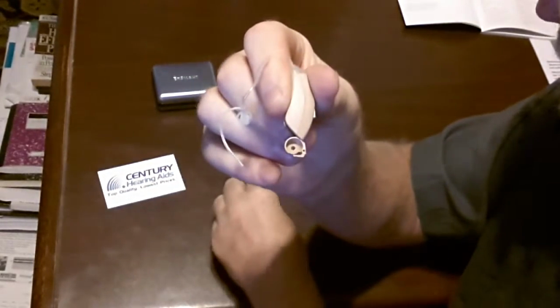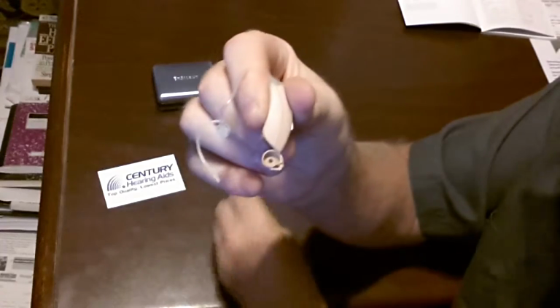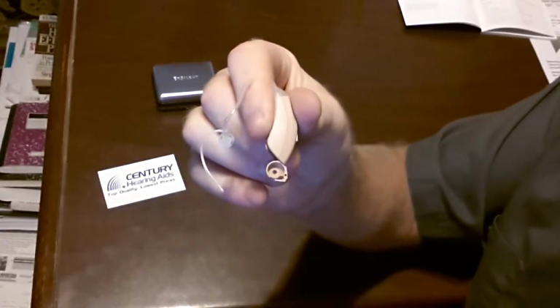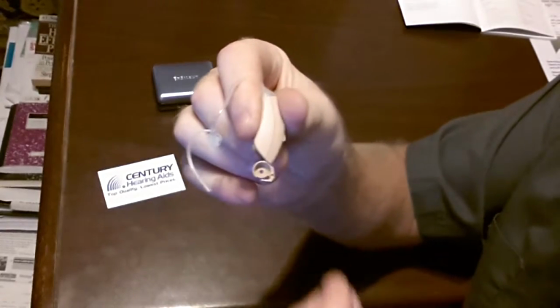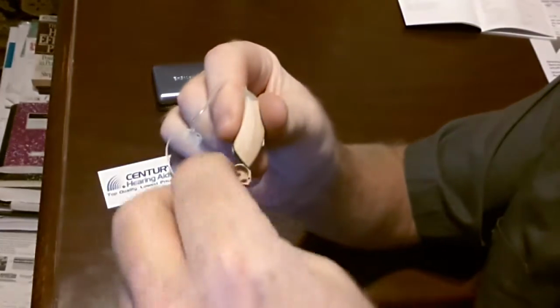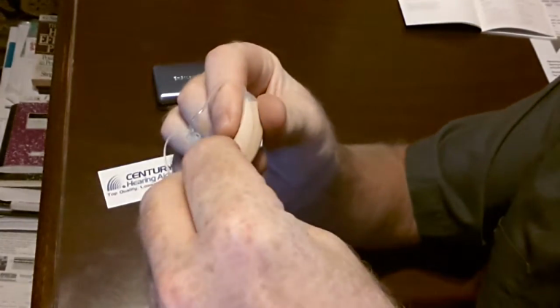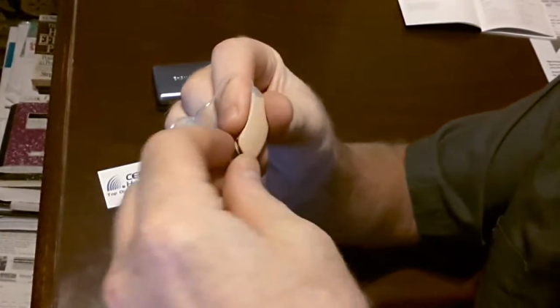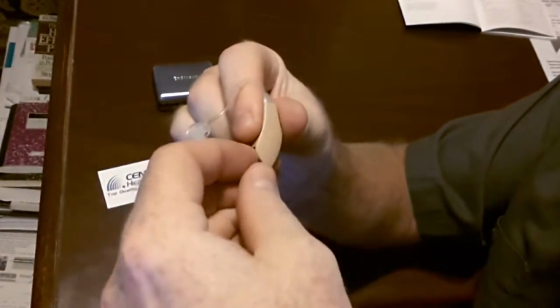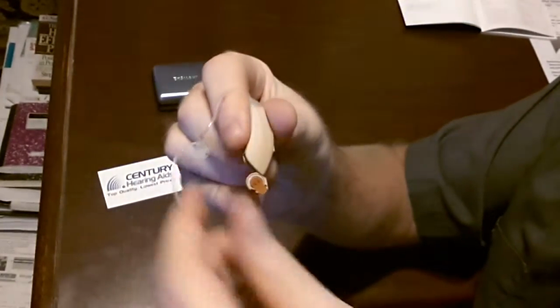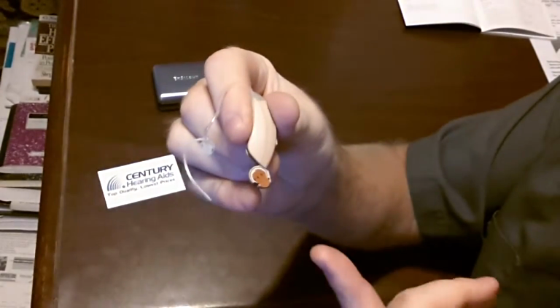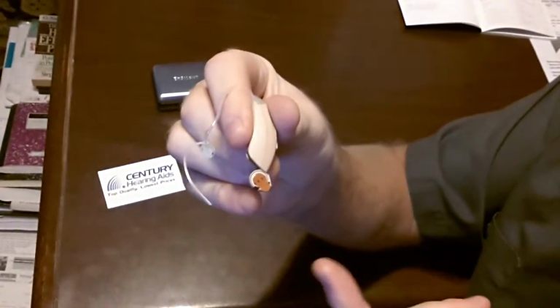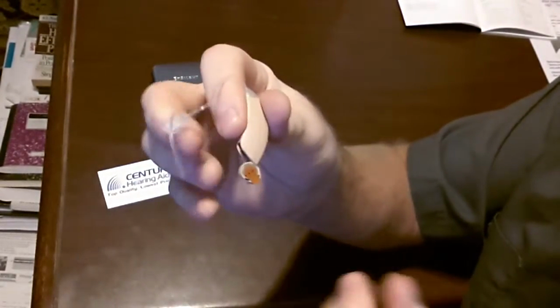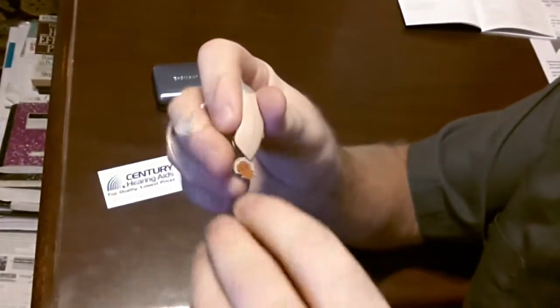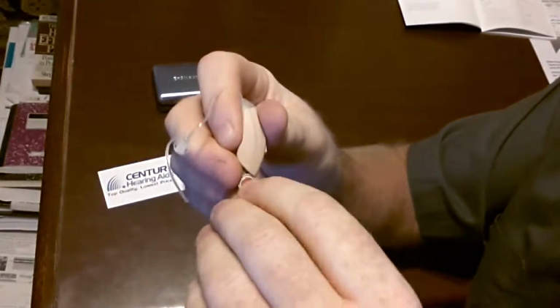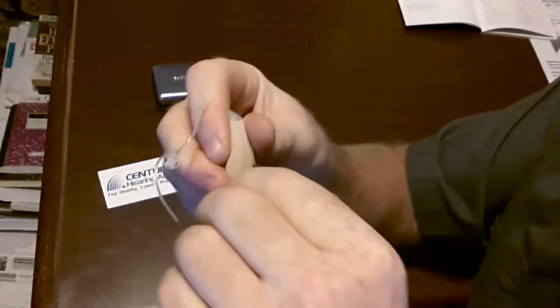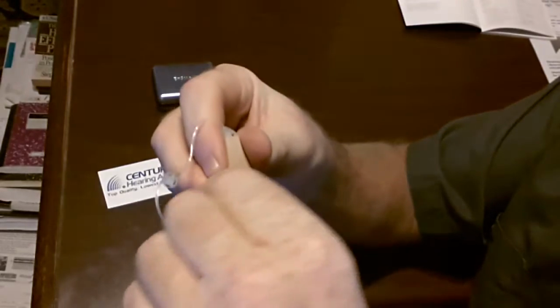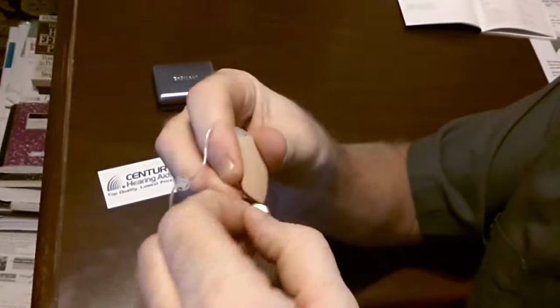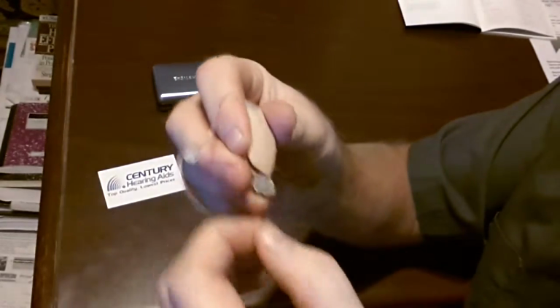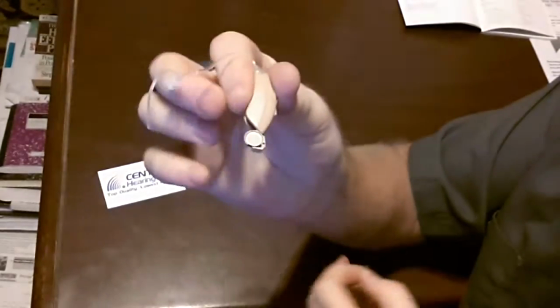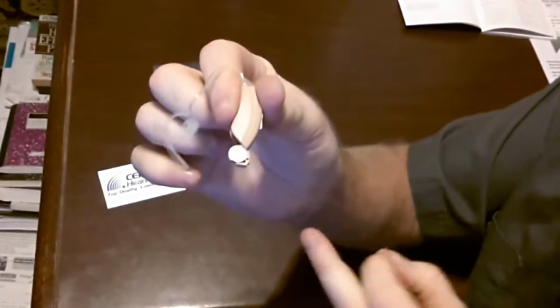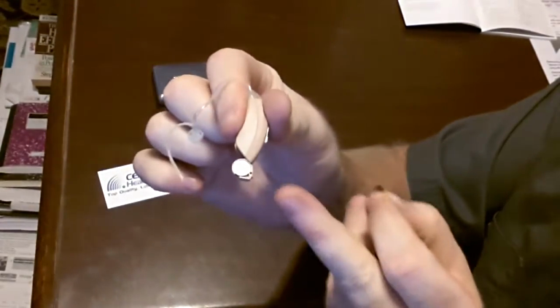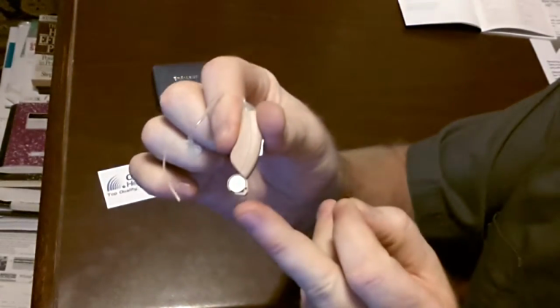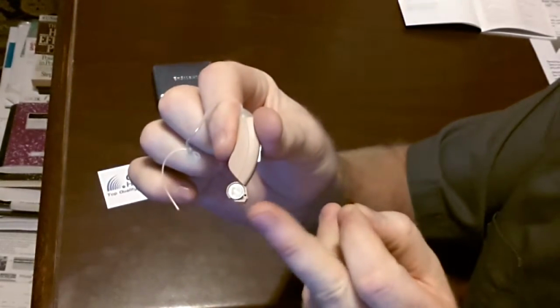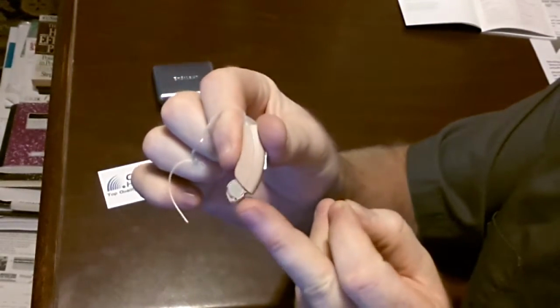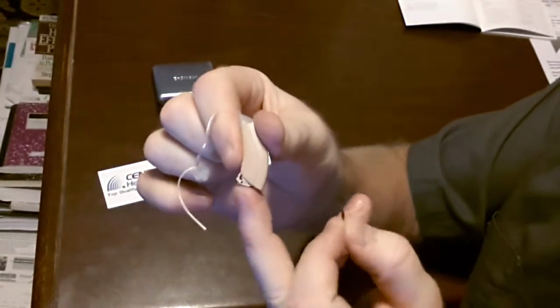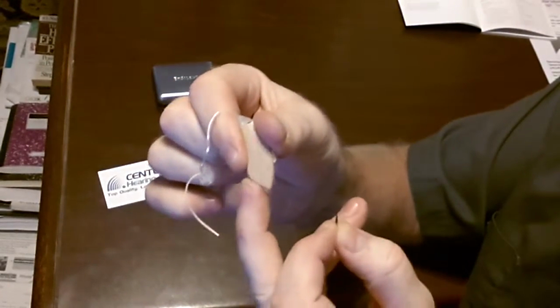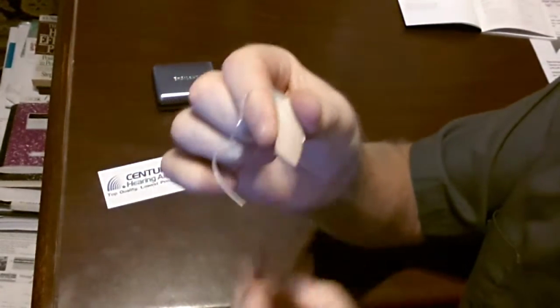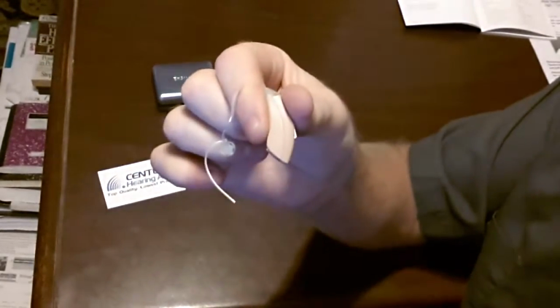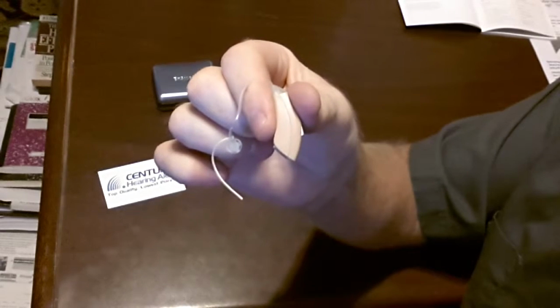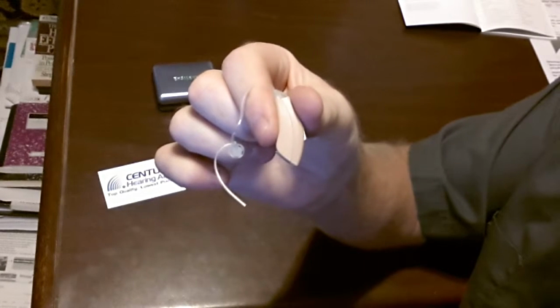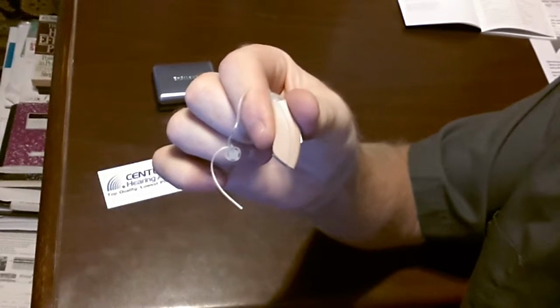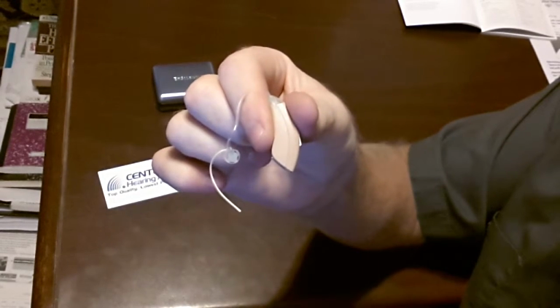Grab your new battery, lay it in with the tab up, pull the tab off and close the door and you're ready to wear your hearing aid.